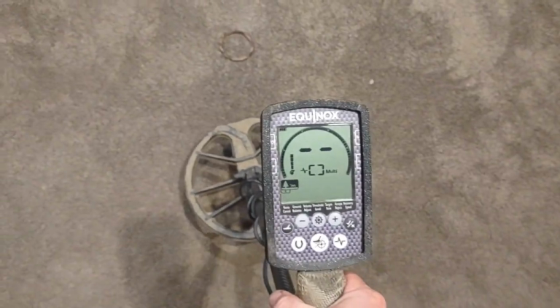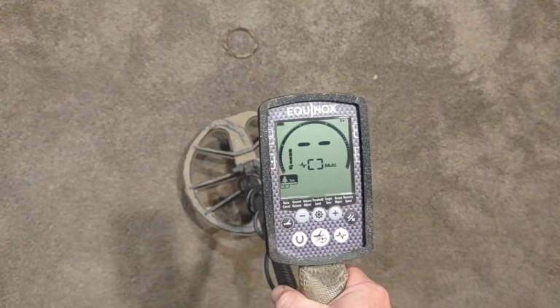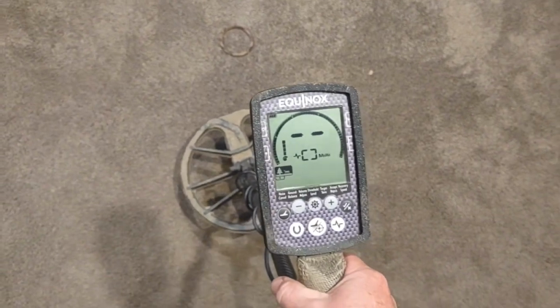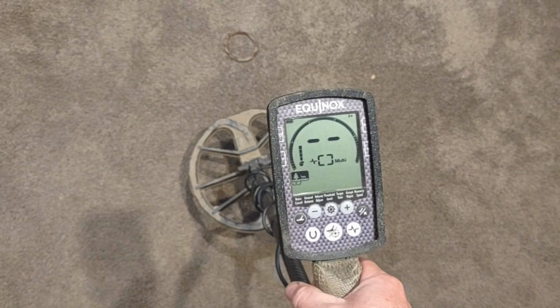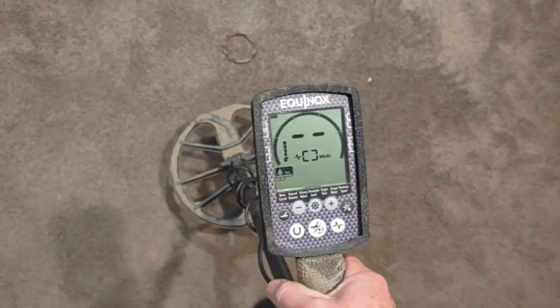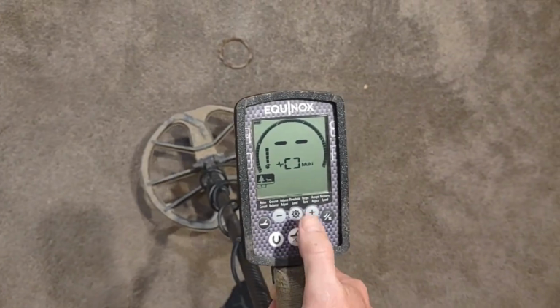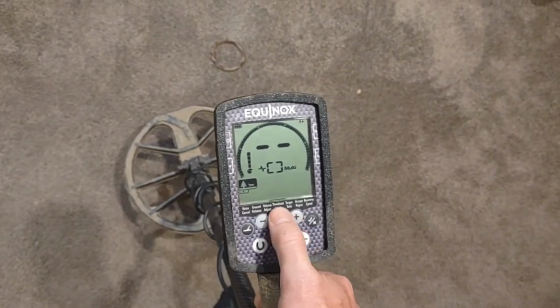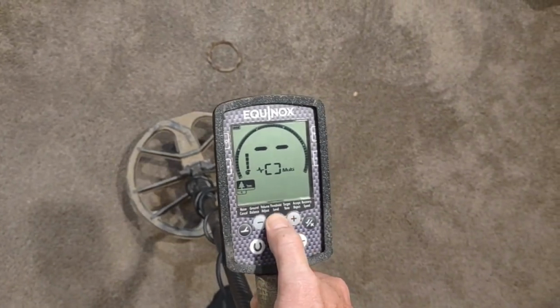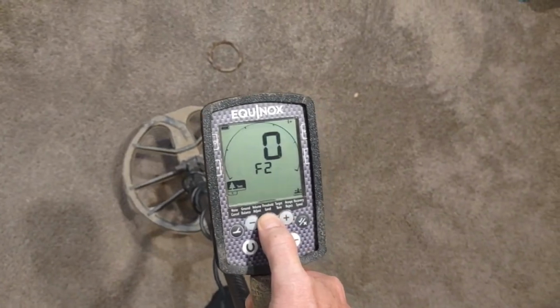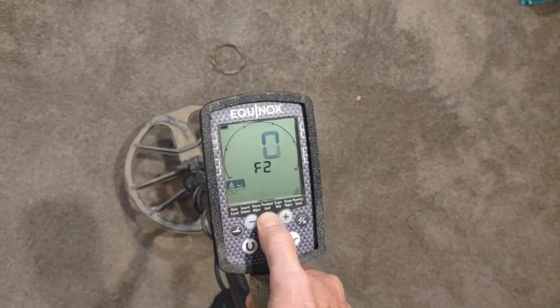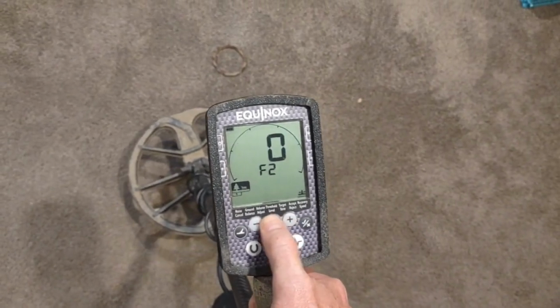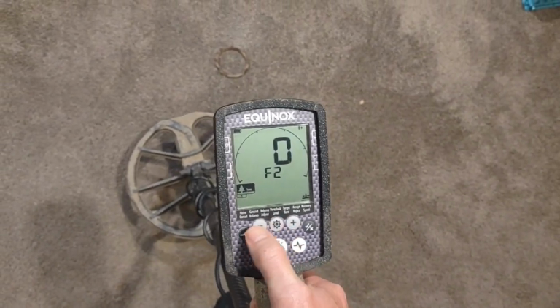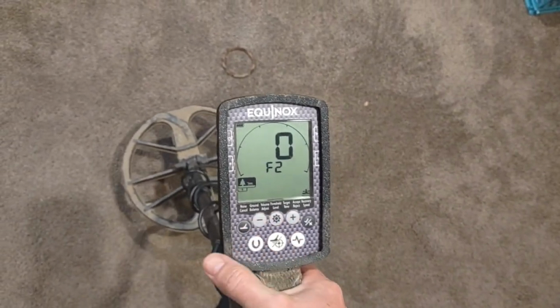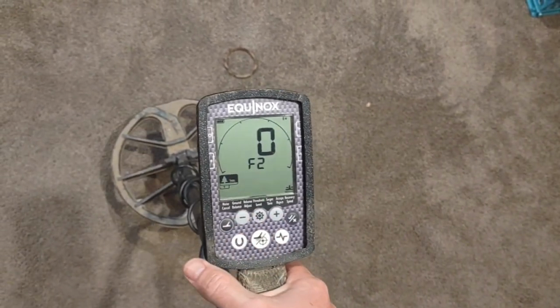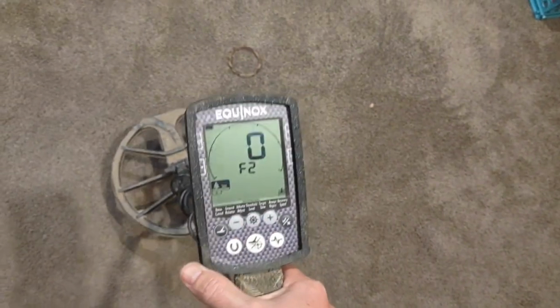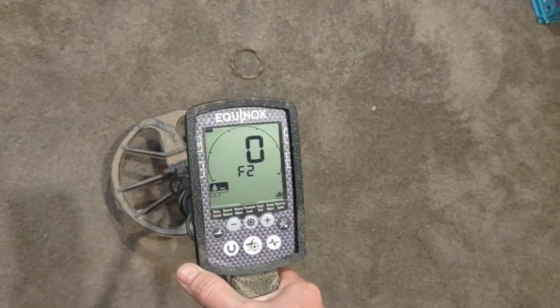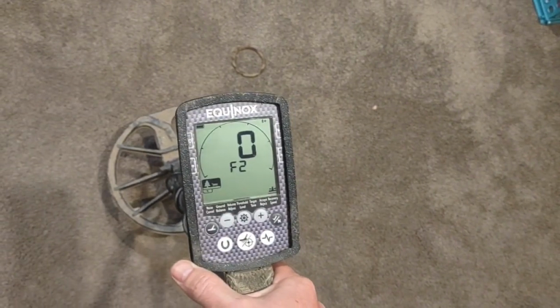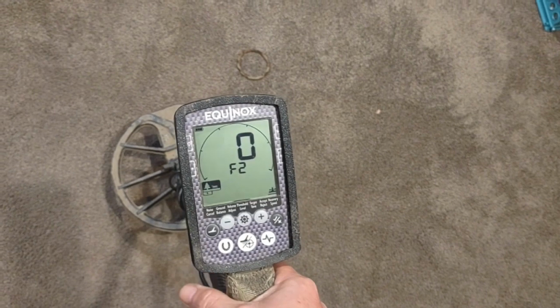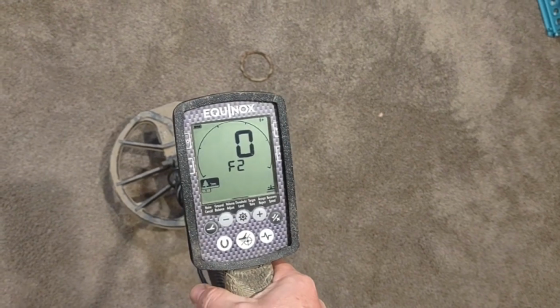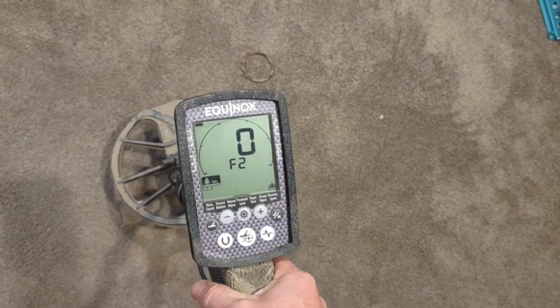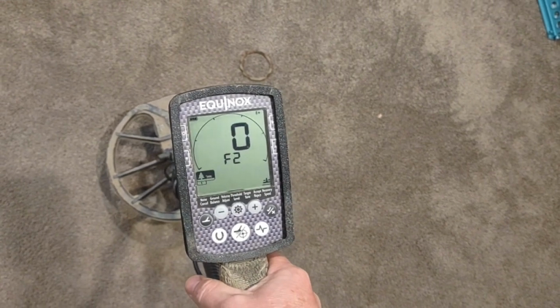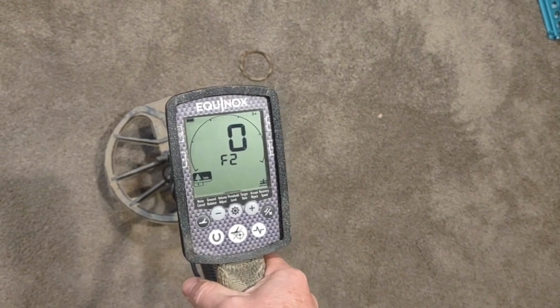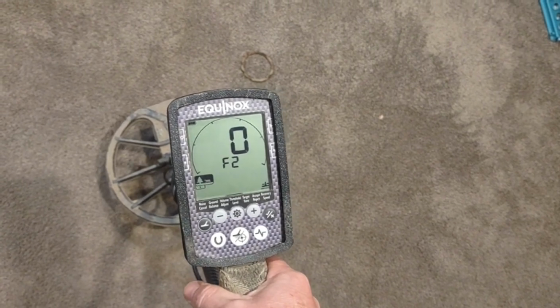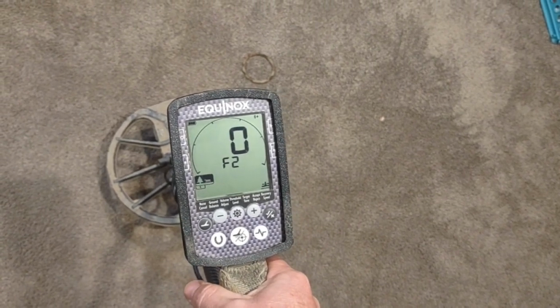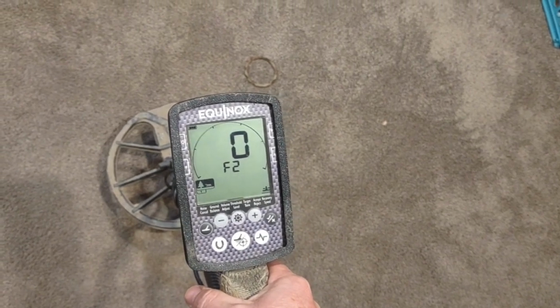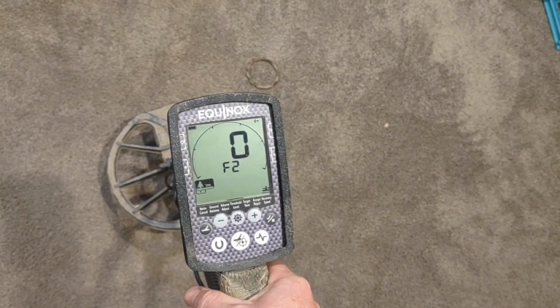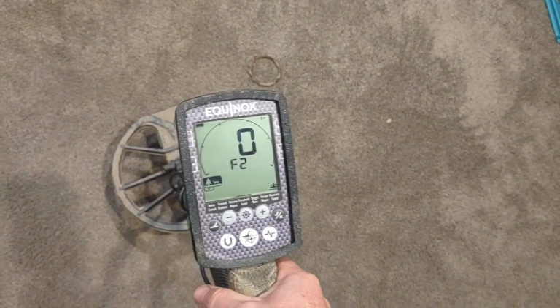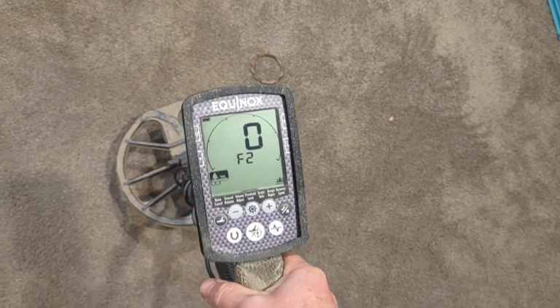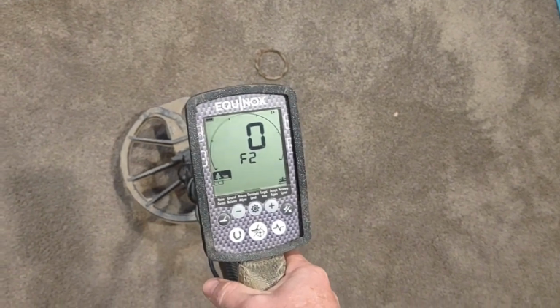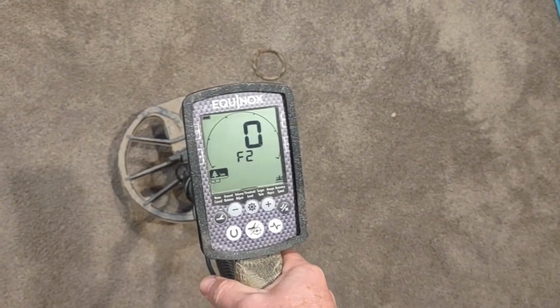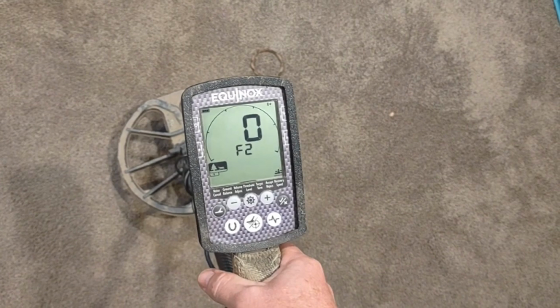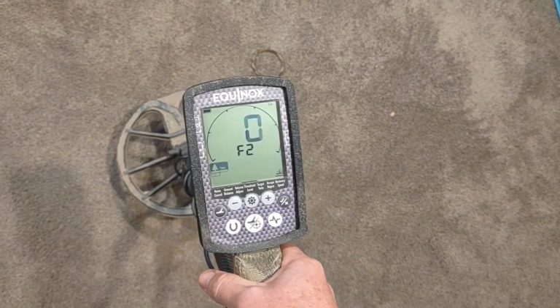The sensitivity is turned down quite a bit because I'm in my basement and EMI gets kind of out of control otherwise. I'll scroll over to — there we go — we've got F2, the iron bias F2, which came with one of the later updates on the Equinox. It's set to zero, which is its lowest setting.